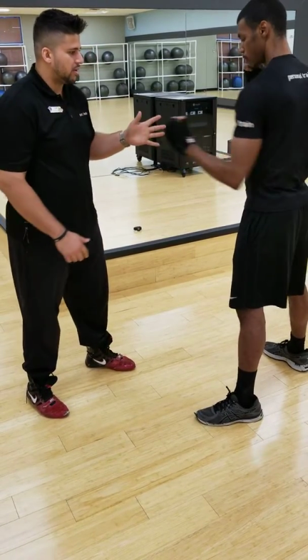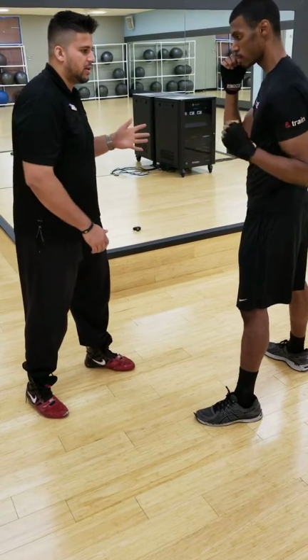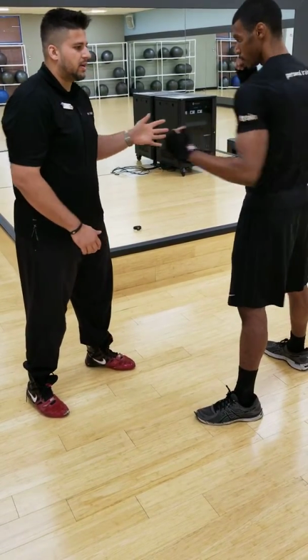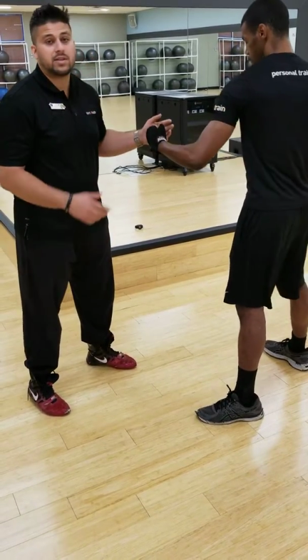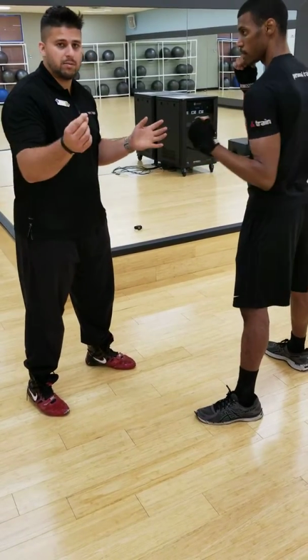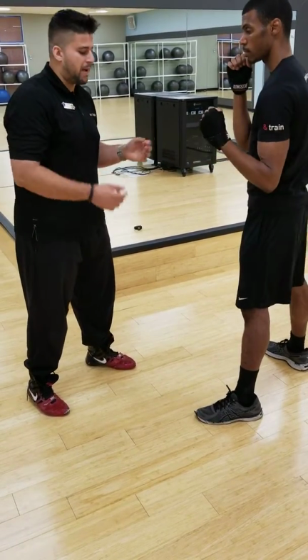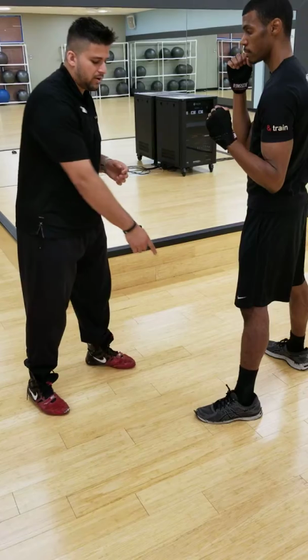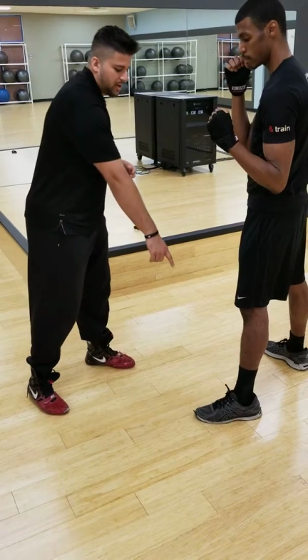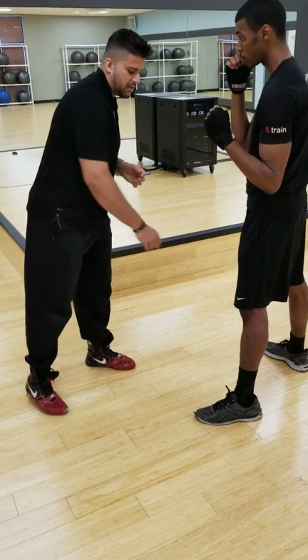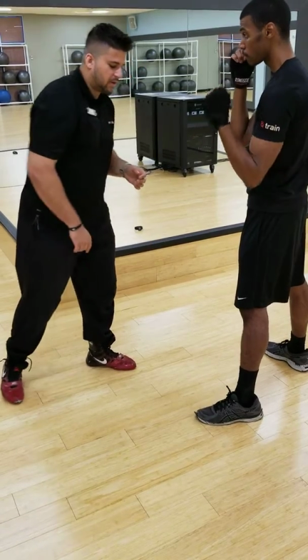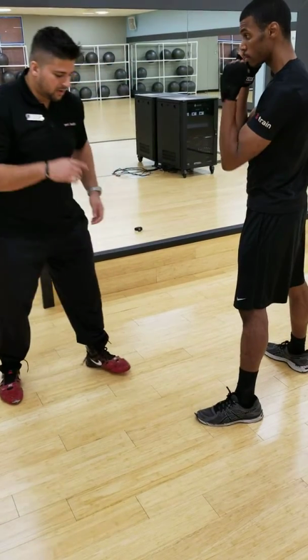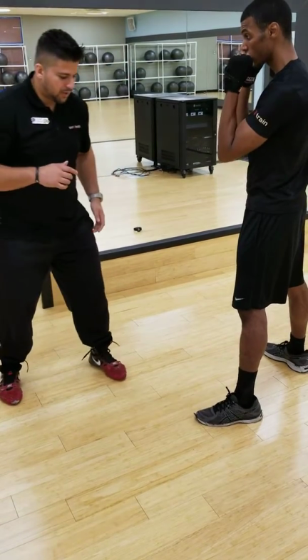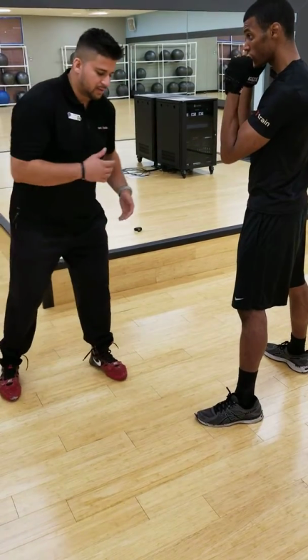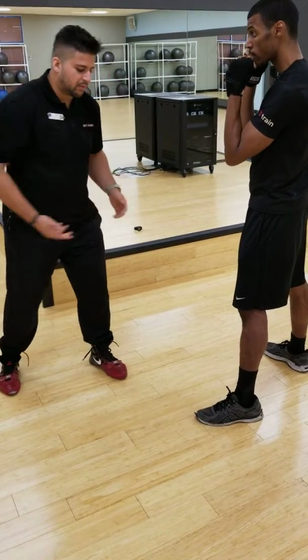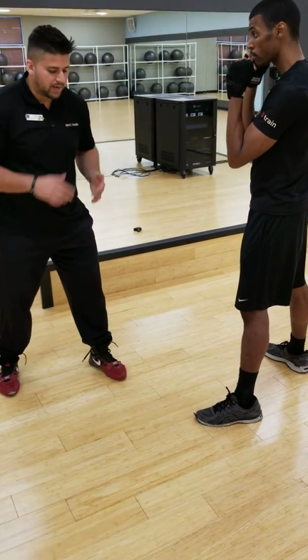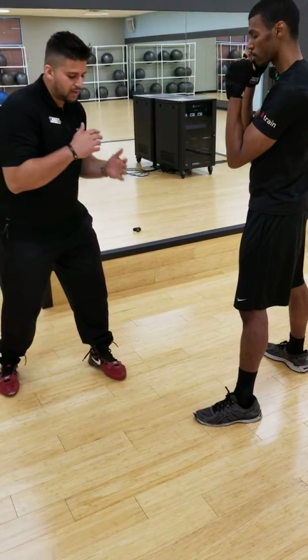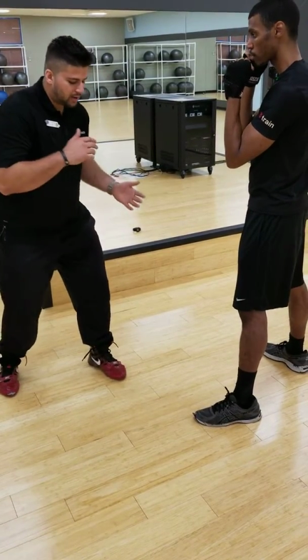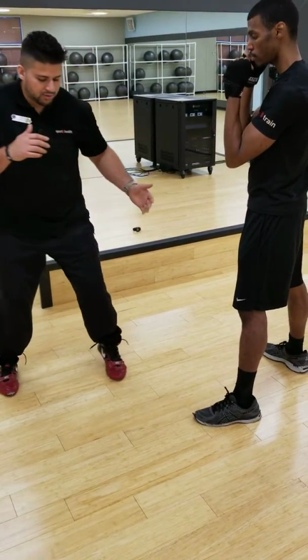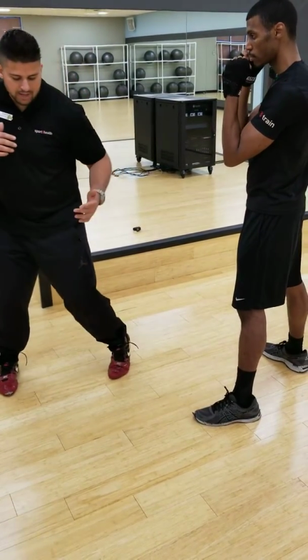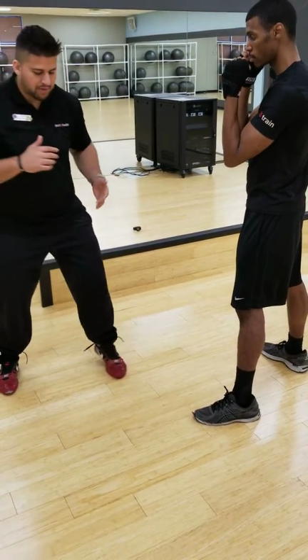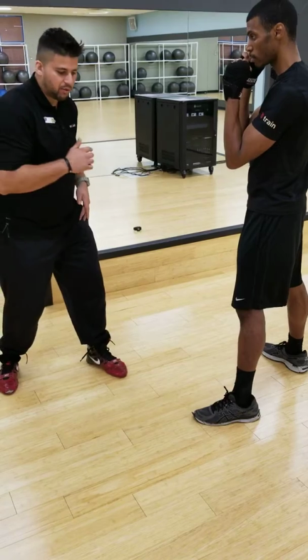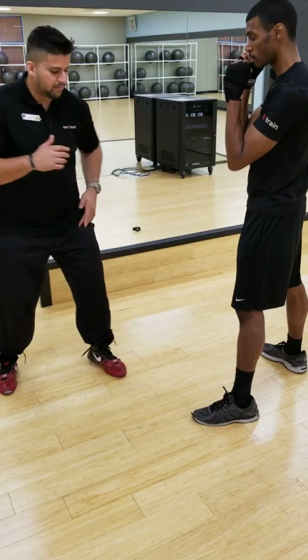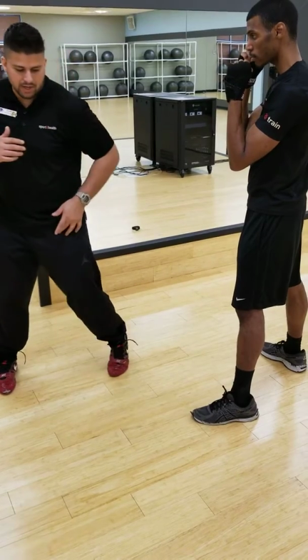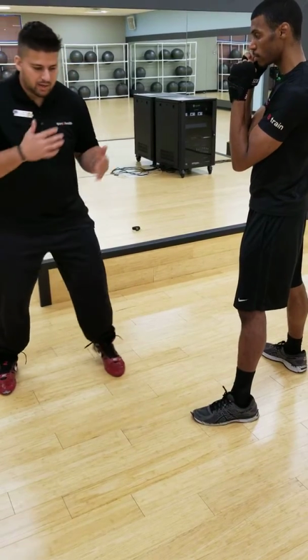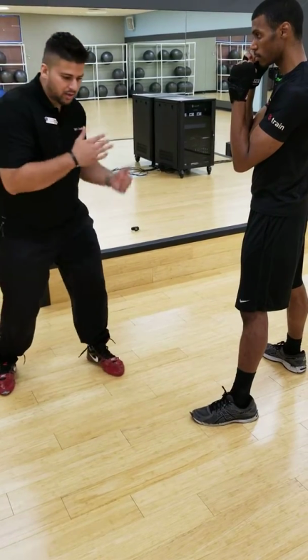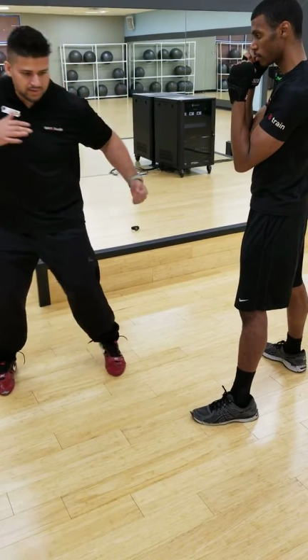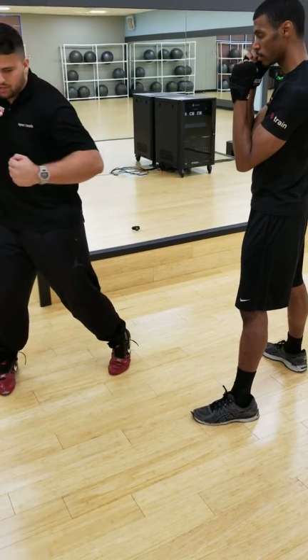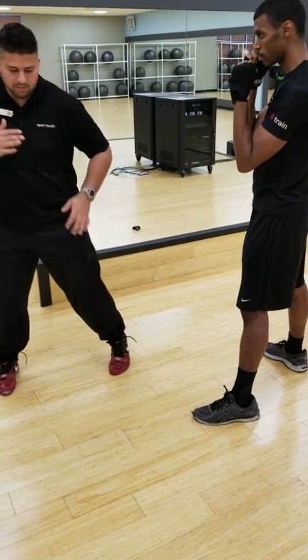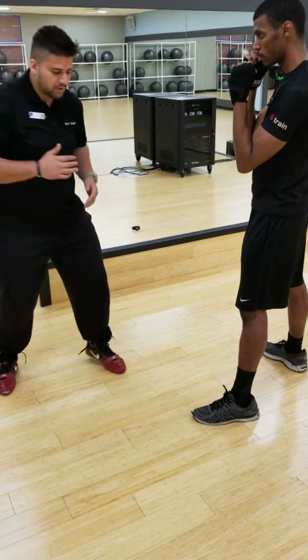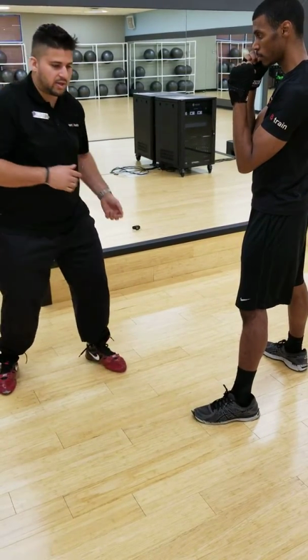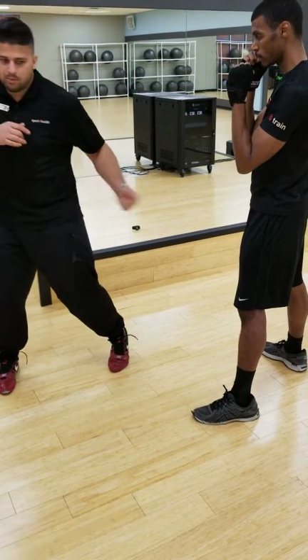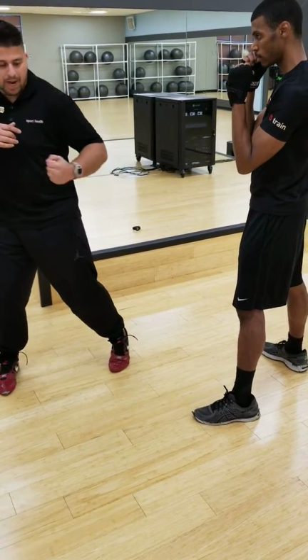Now, to get a little bit more power, that front foot — same thing with the right — we're going to use that pivoting movement, okay? Go in the same direction as the punch, so you get a little bit more power.